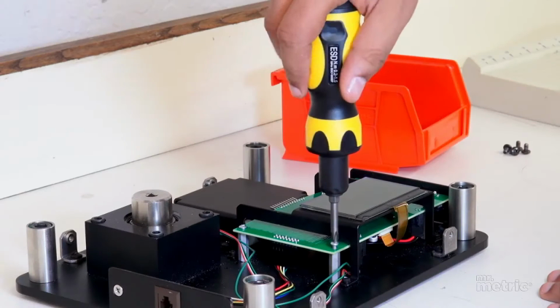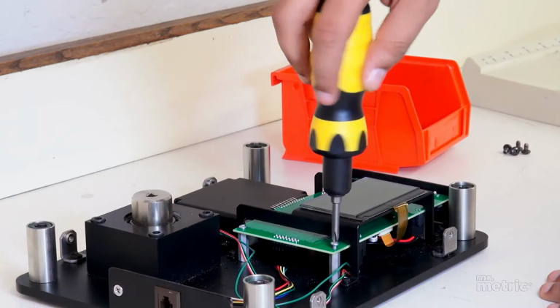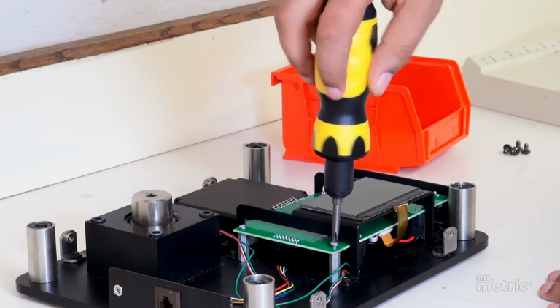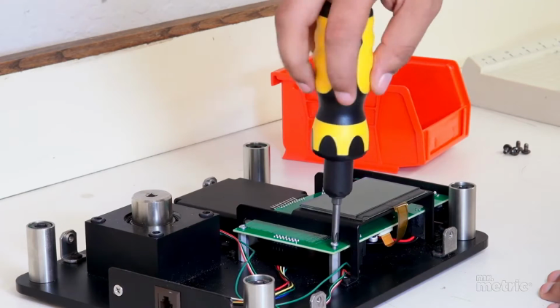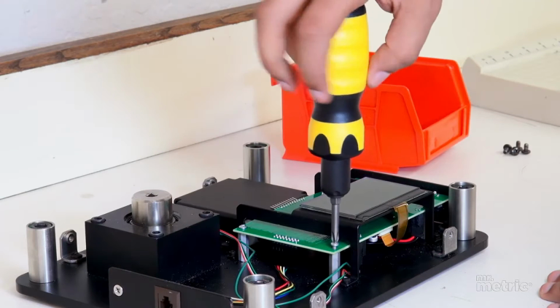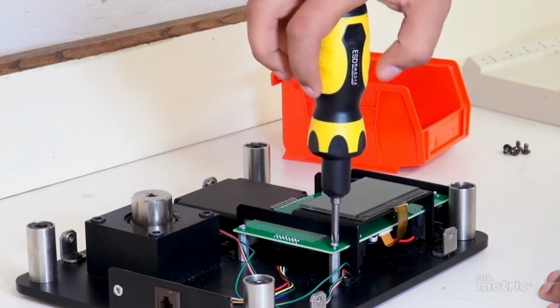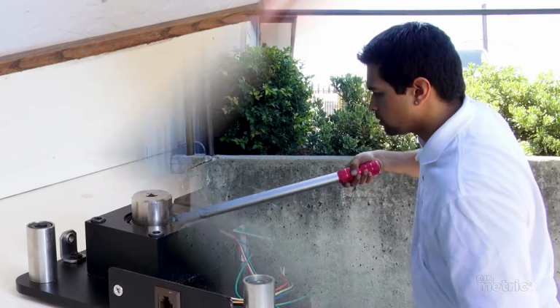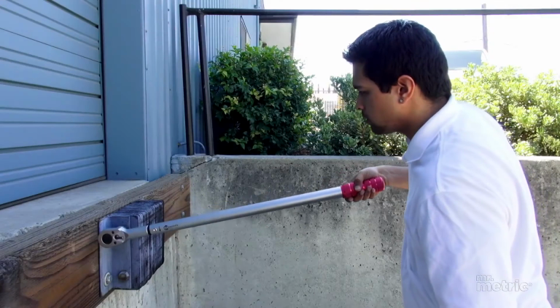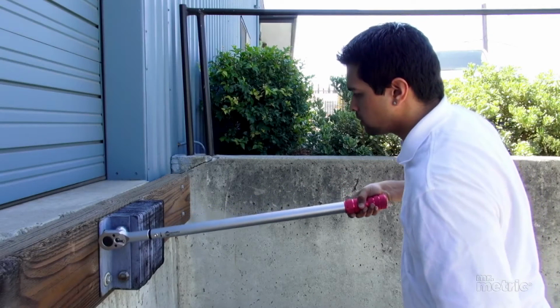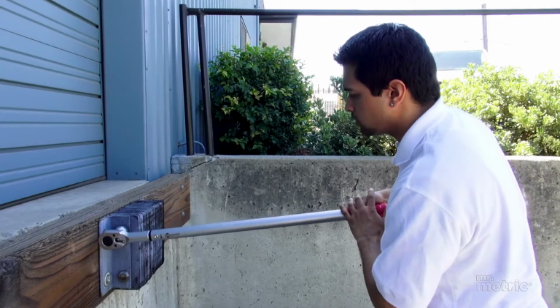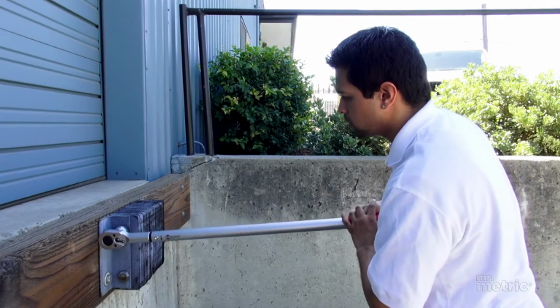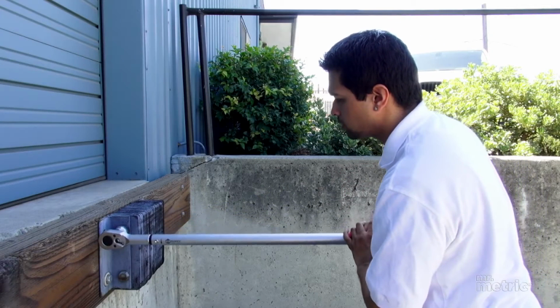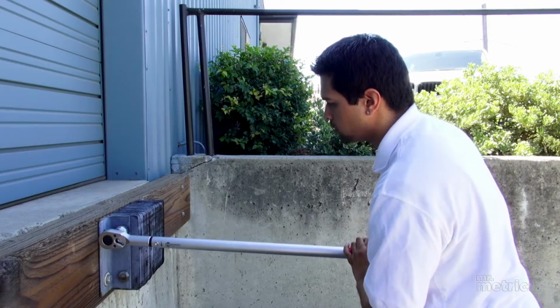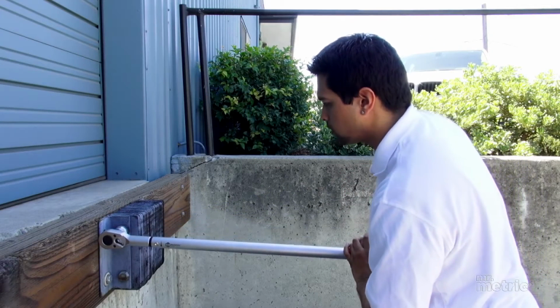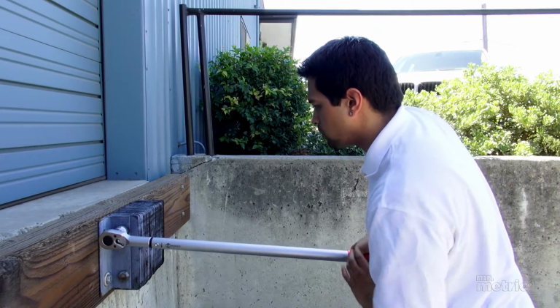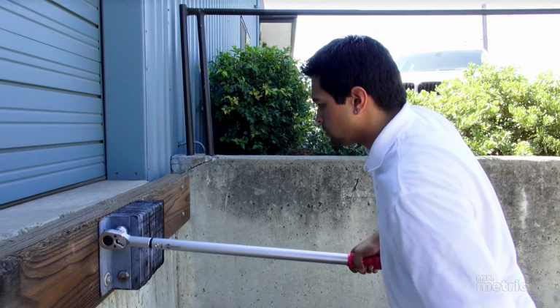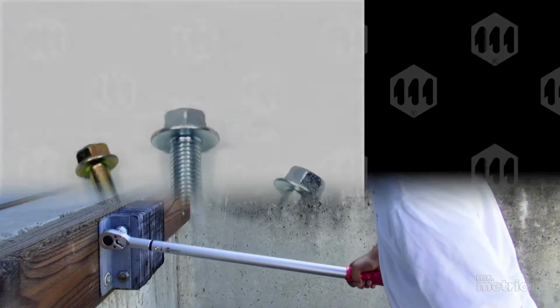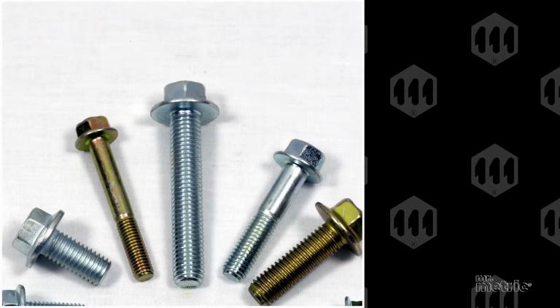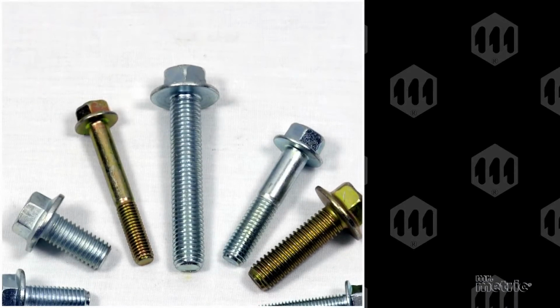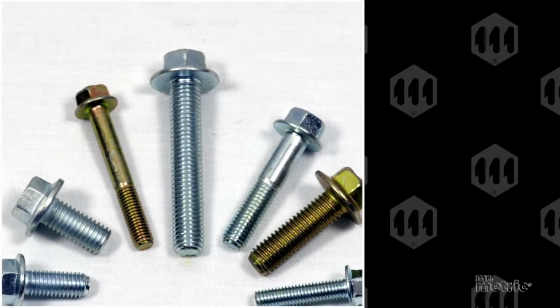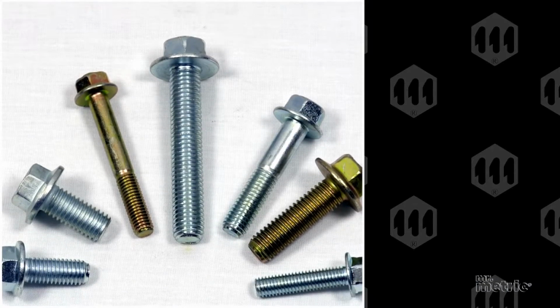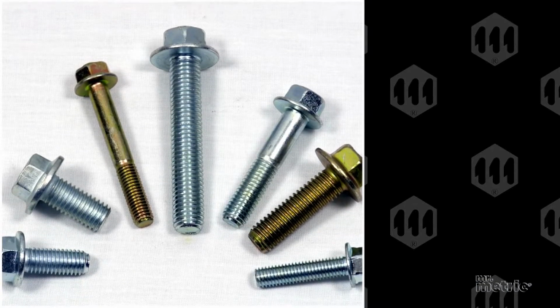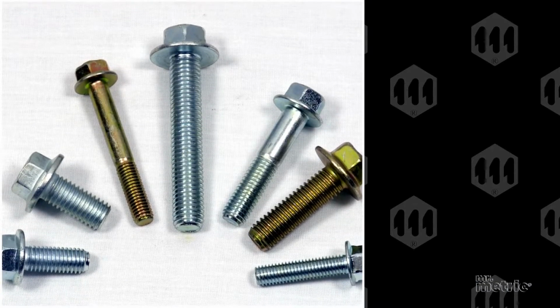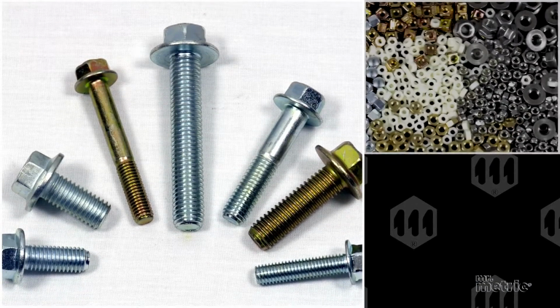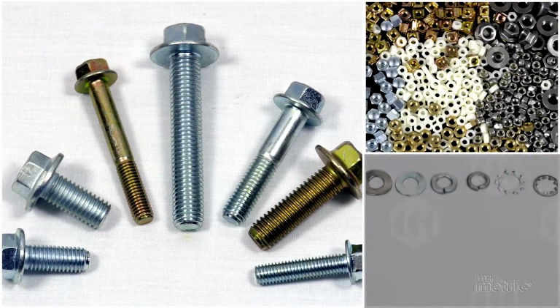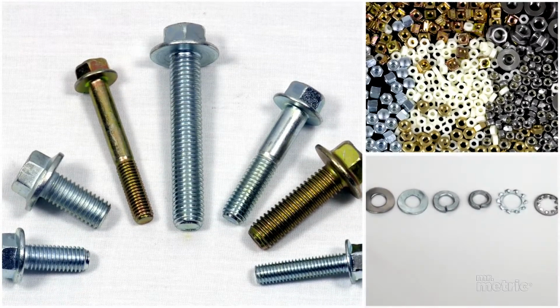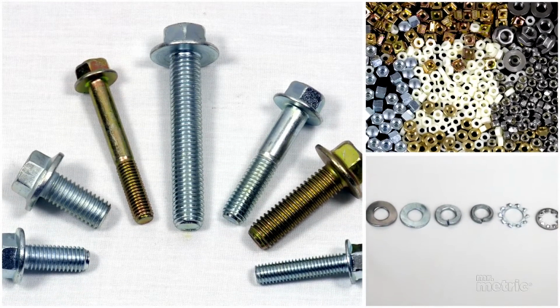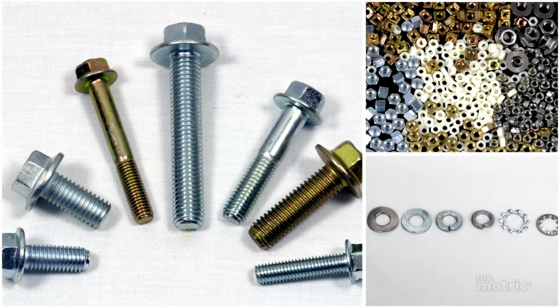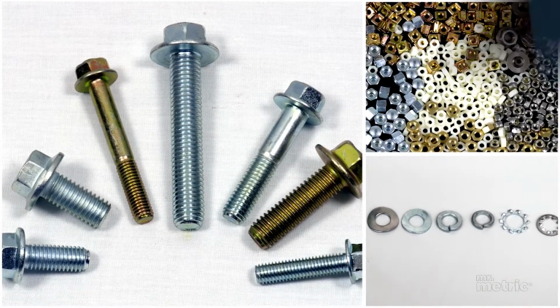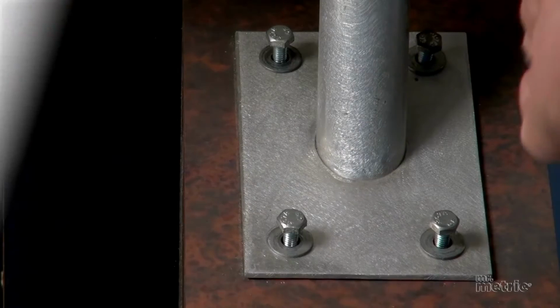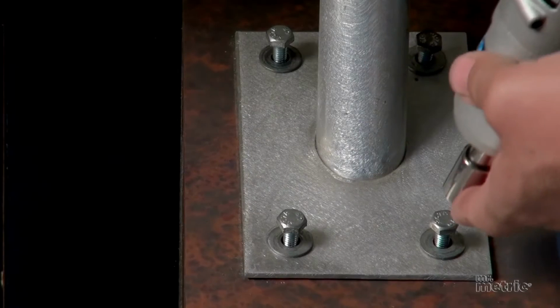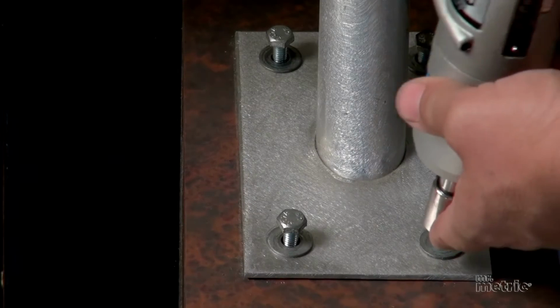Metric screws, bolts, and screwdrivers are used in everyday items. Everywhere you look, they are in use. The primary function of bolts, which are often paired with nuts and washers, are to join two components together.